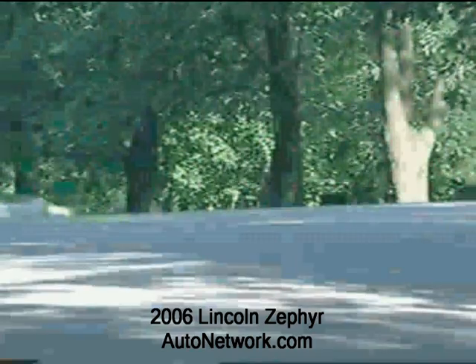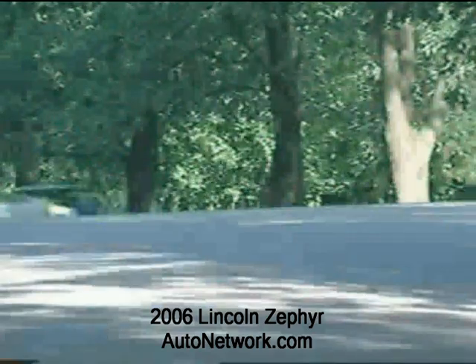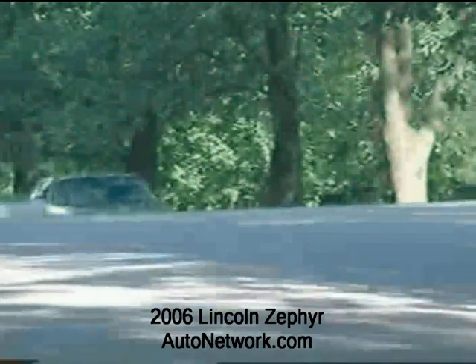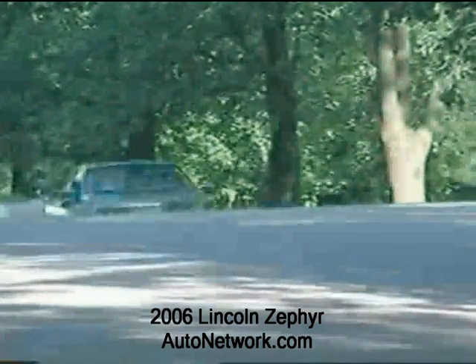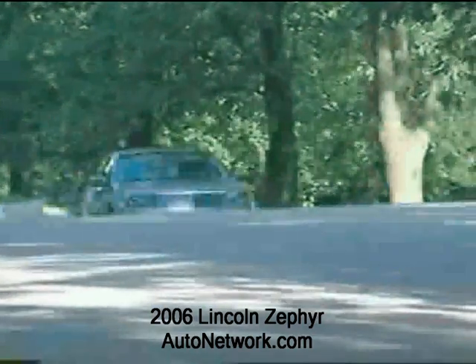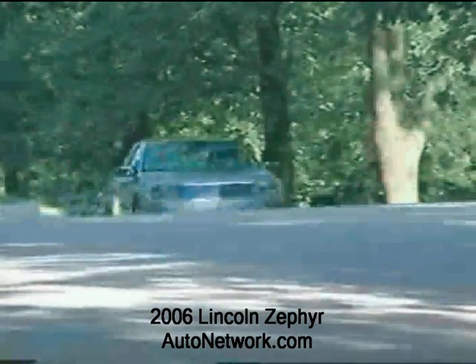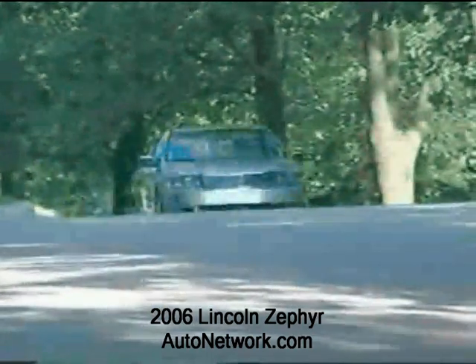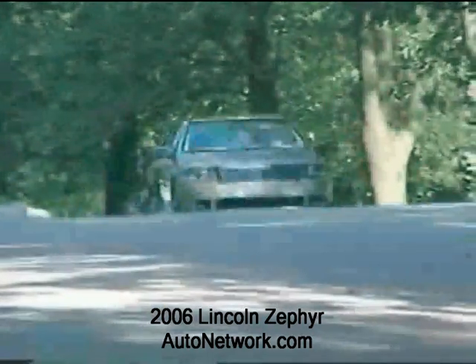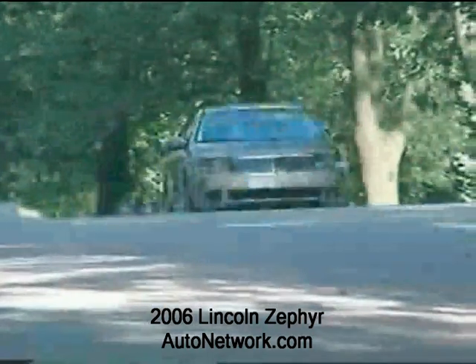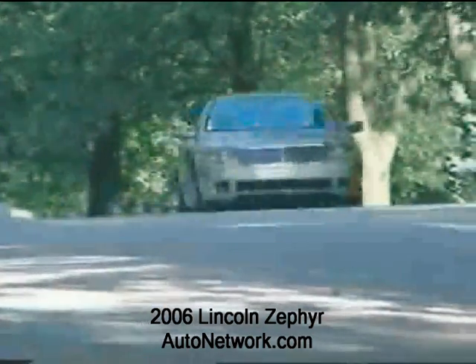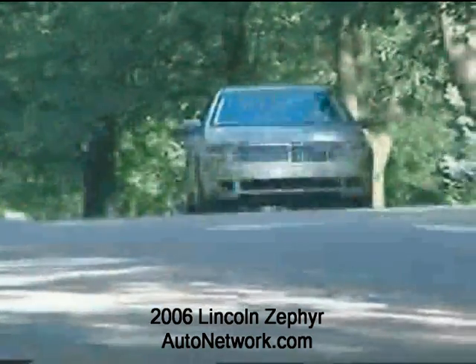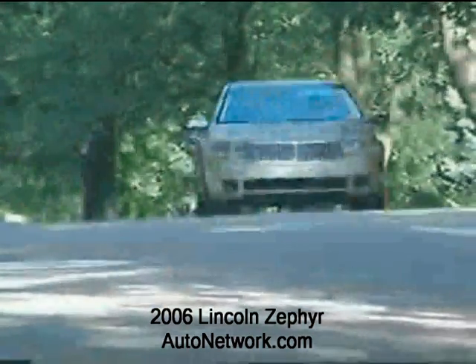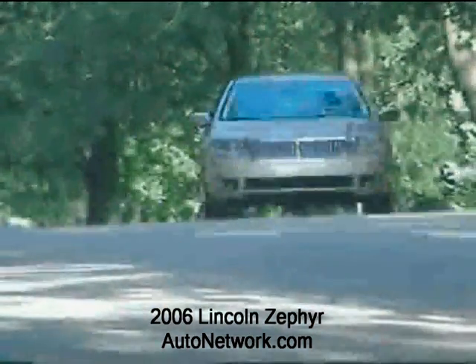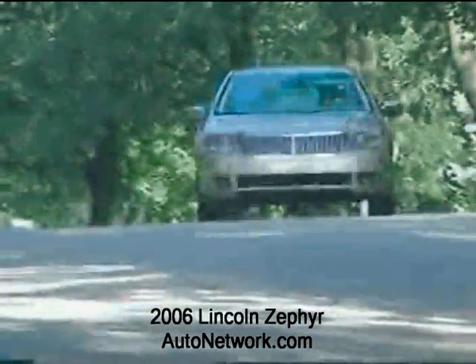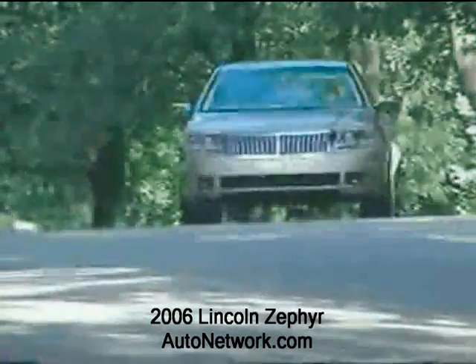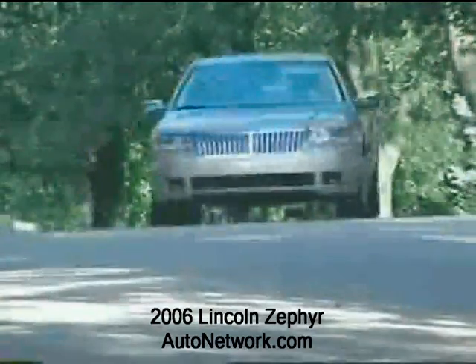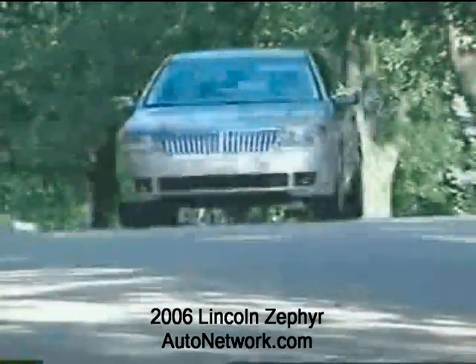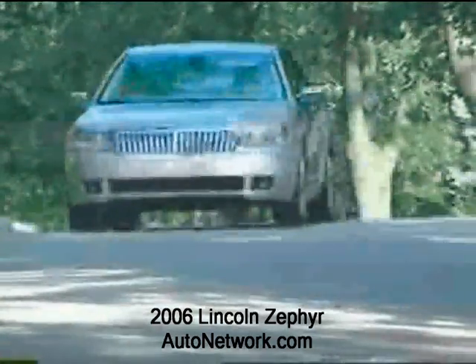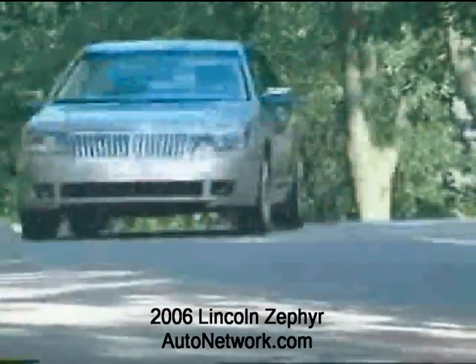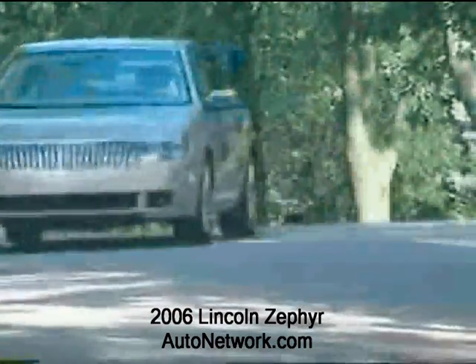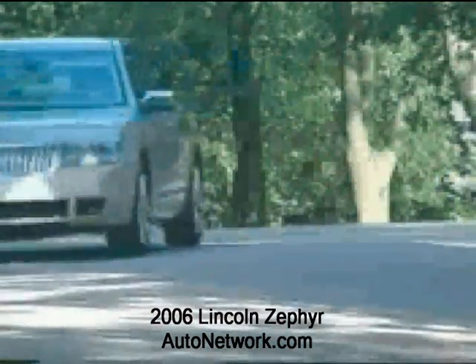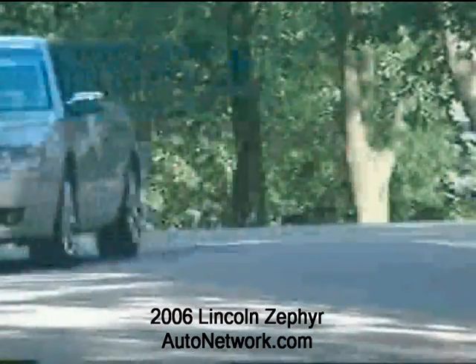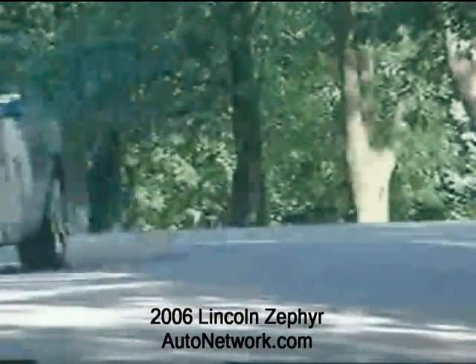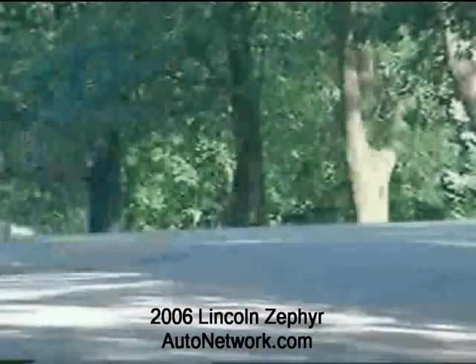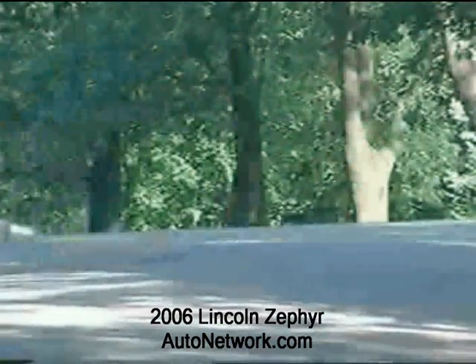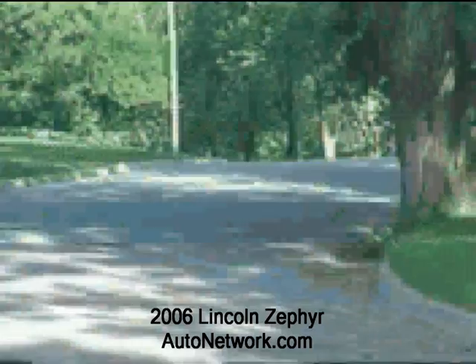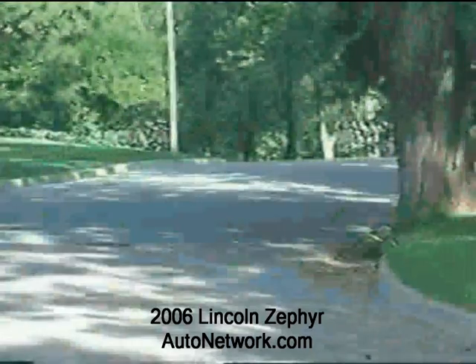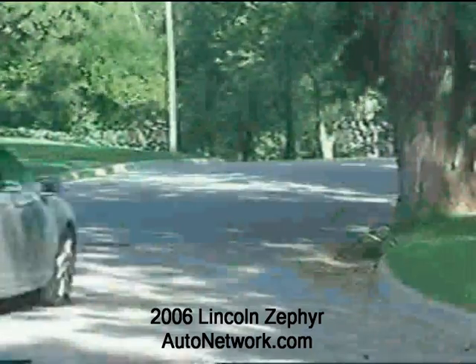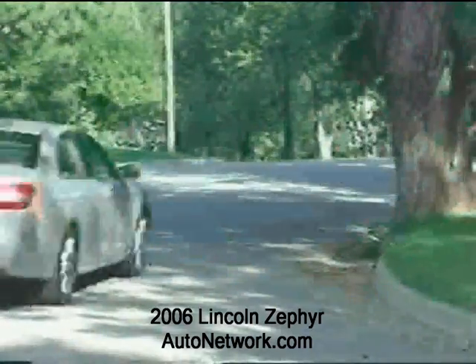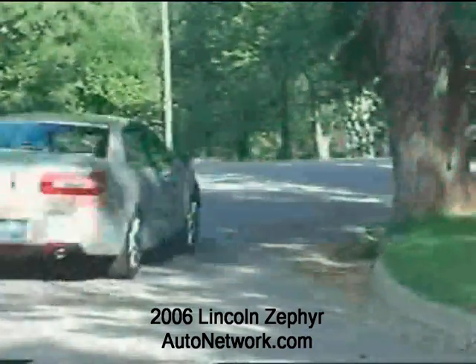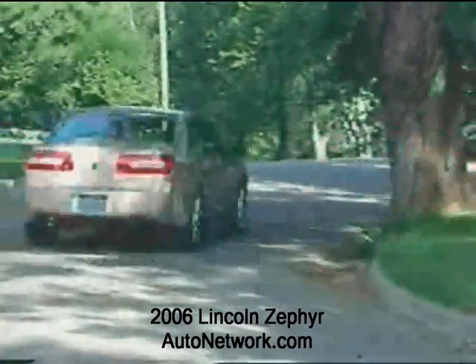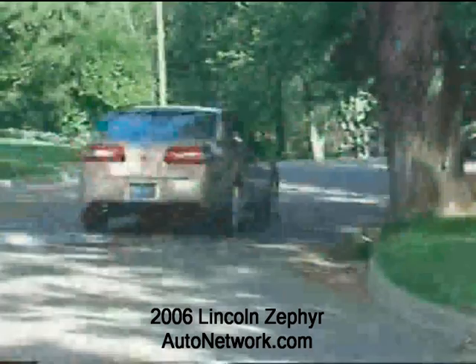Lincoln resurrects the Zephyr in name only. This new entry-level luxury sedan is Lincoln's best effort to attract new customers to the brand.